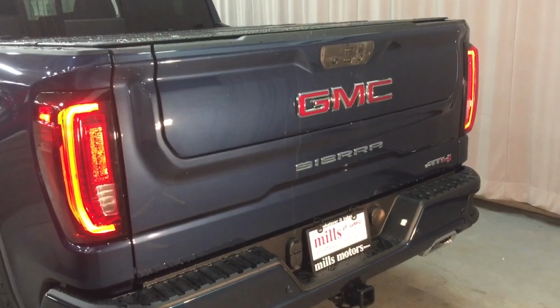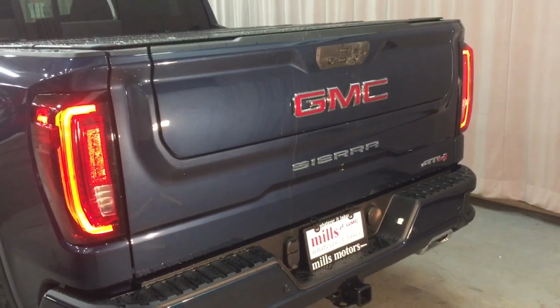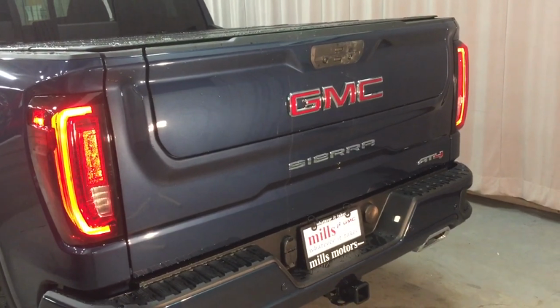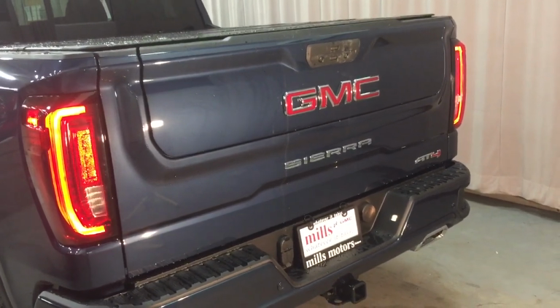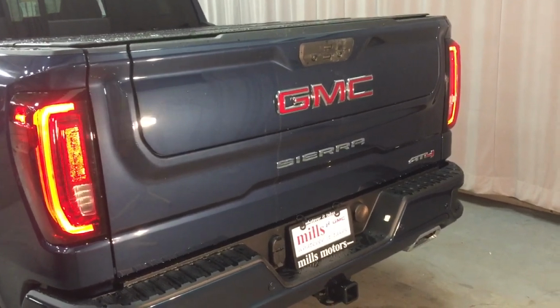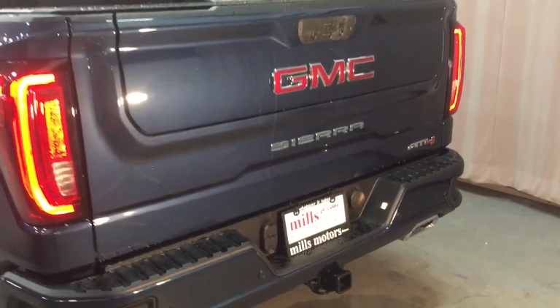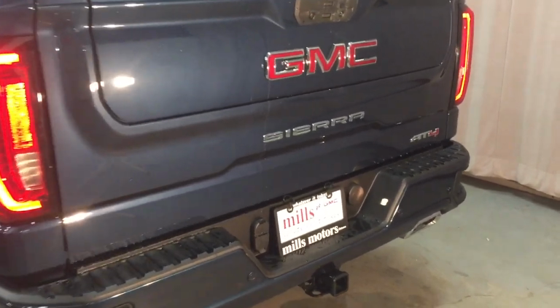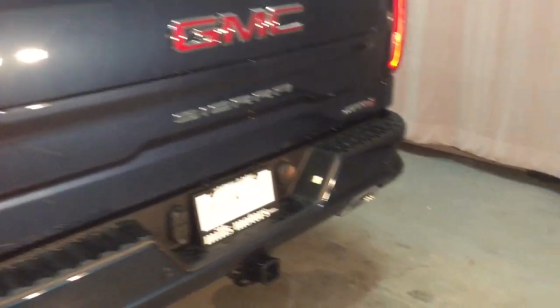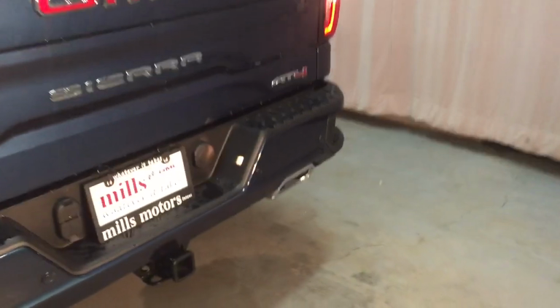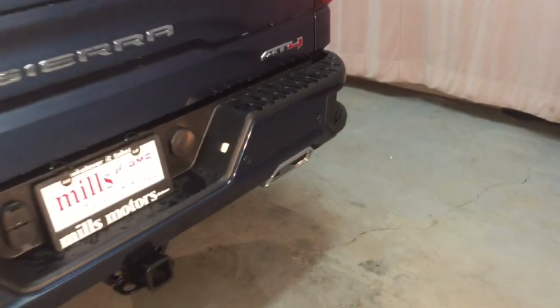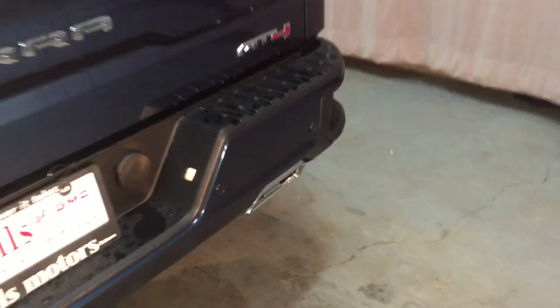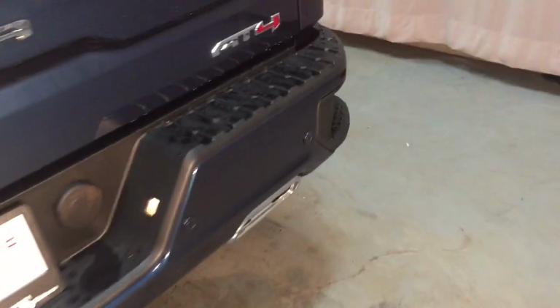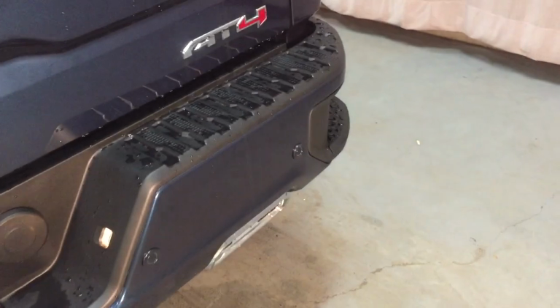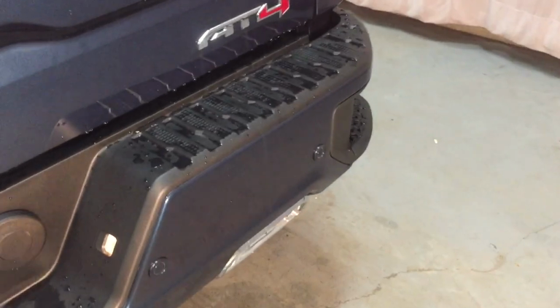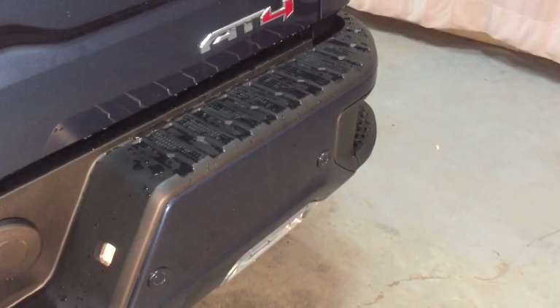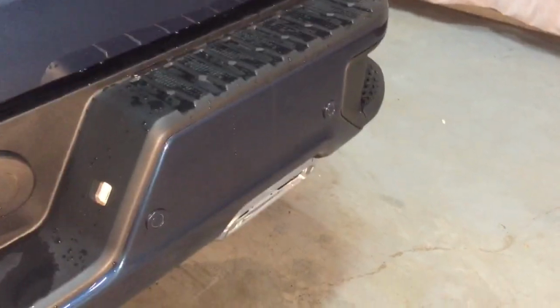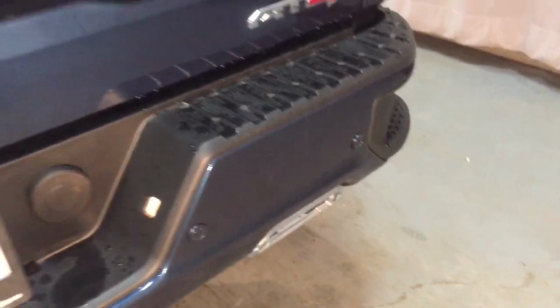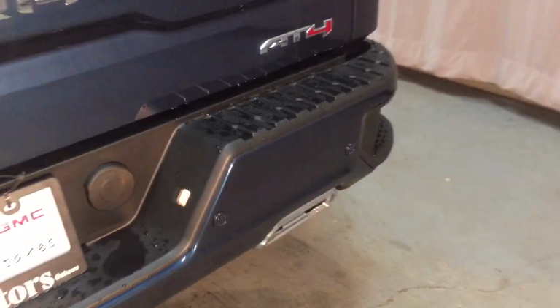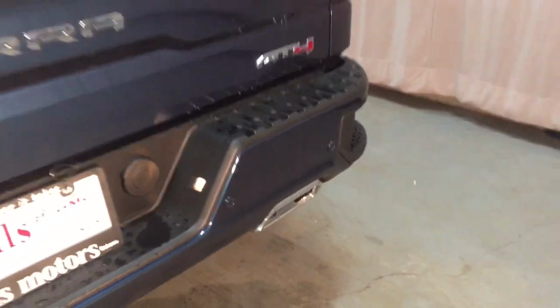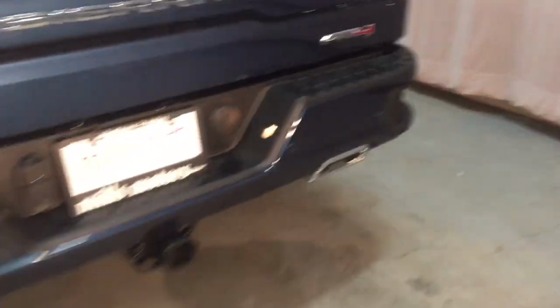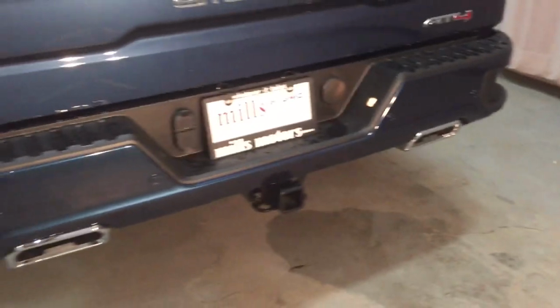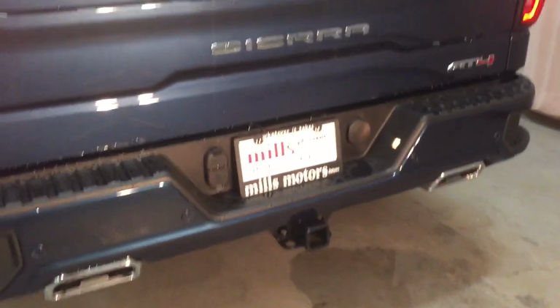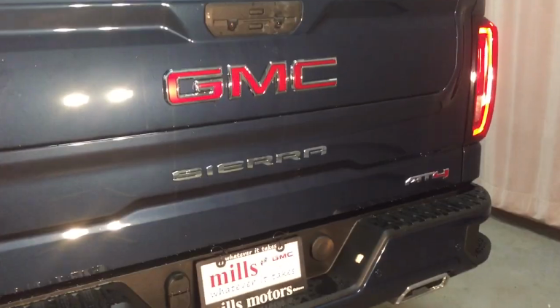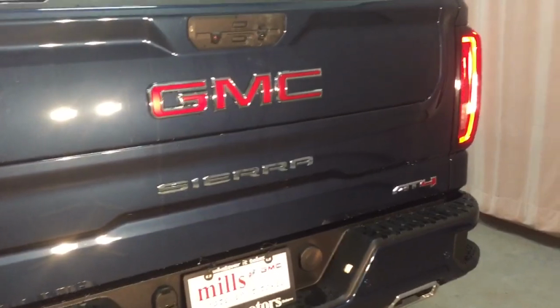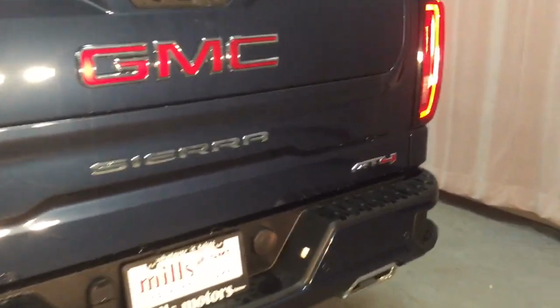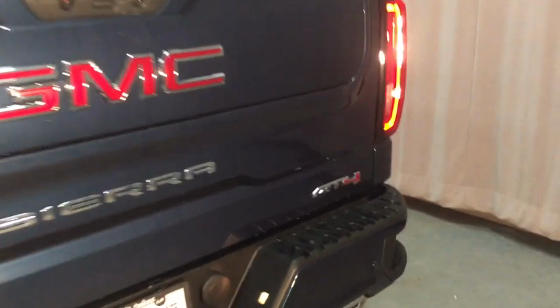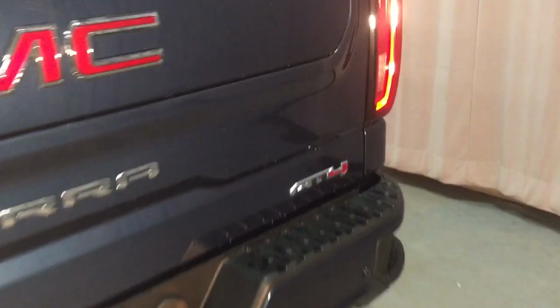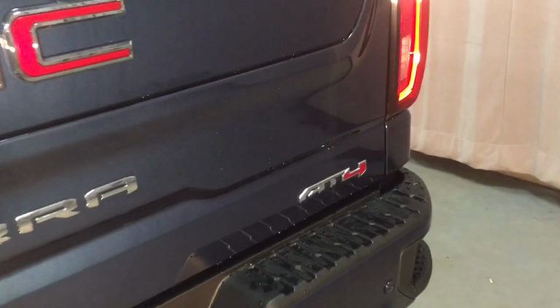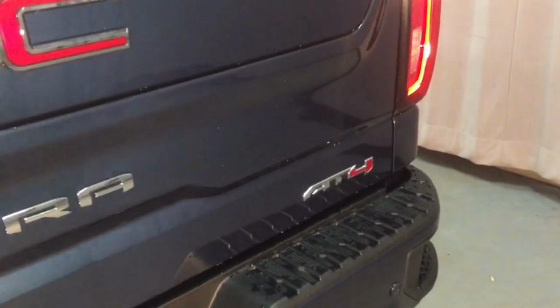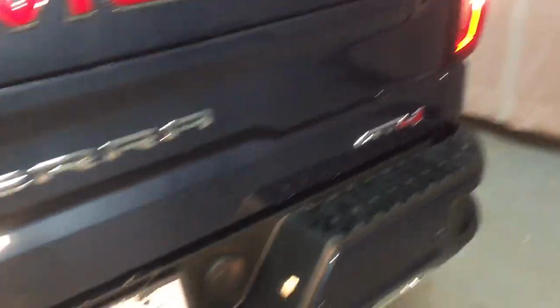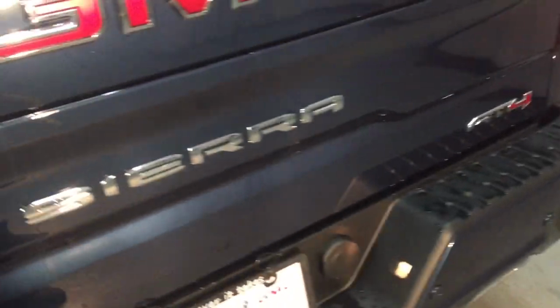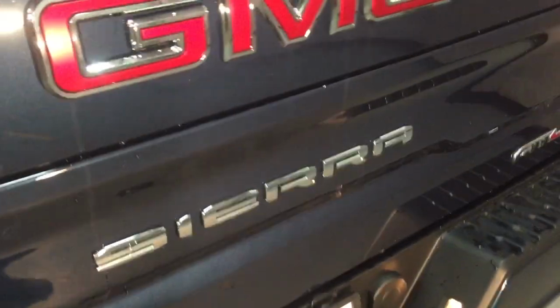Now let's check out the multi-pro tailgate. At the rear you've got dual exhaust, rear parking sensors, hookups for trailer and hitch, and the AT4 badging on the right-hand side. You have a power button on the key fob — just press it and the tailgate folds down.